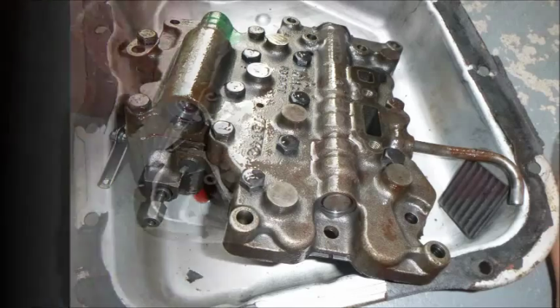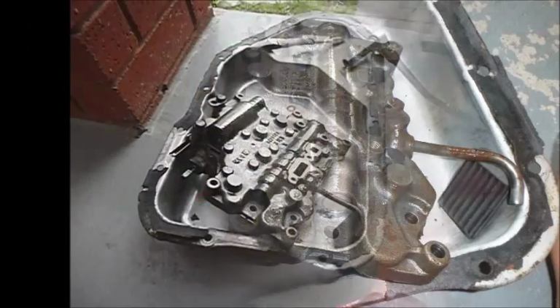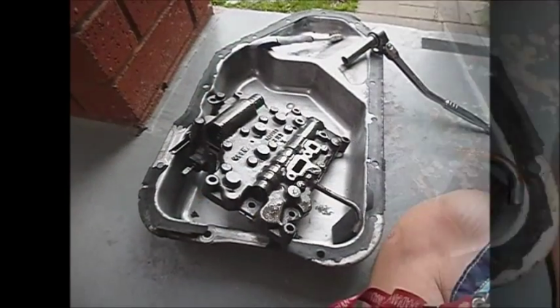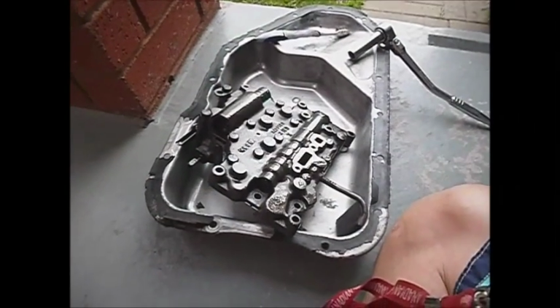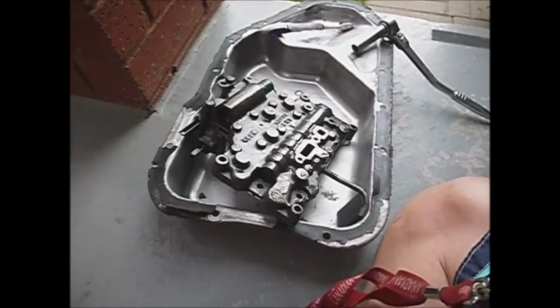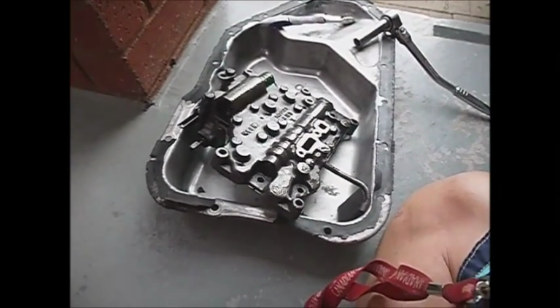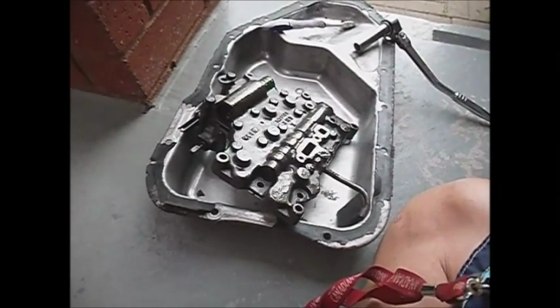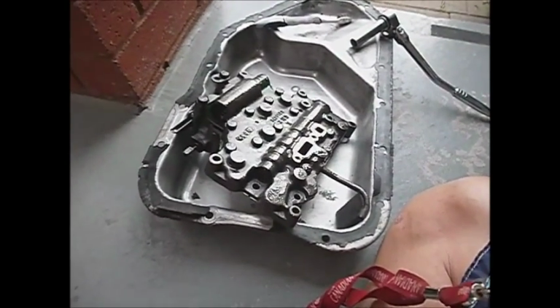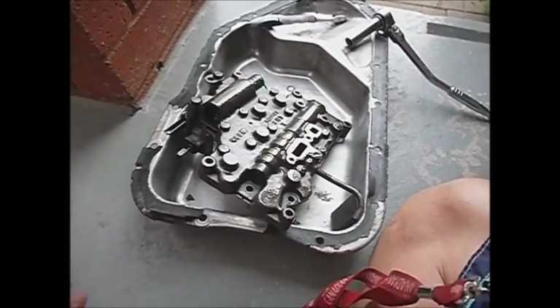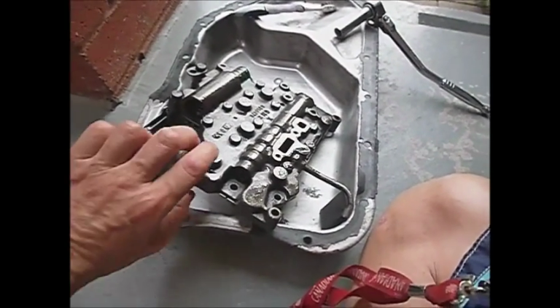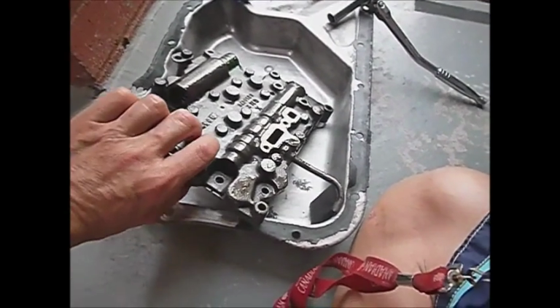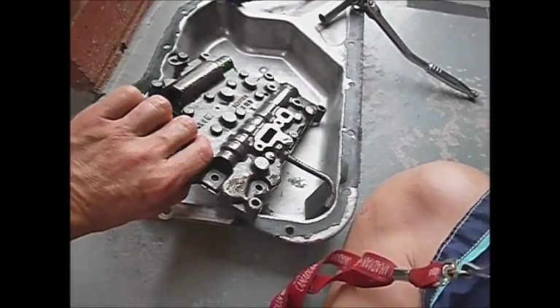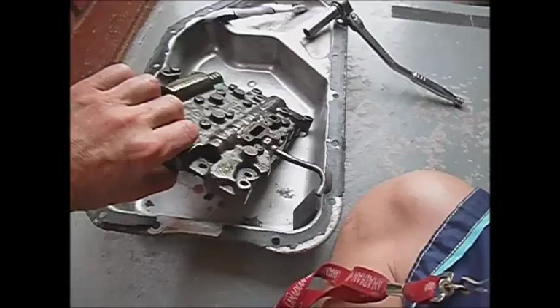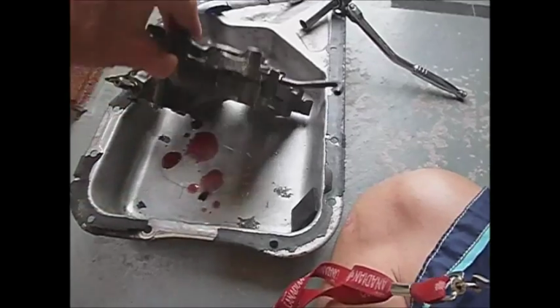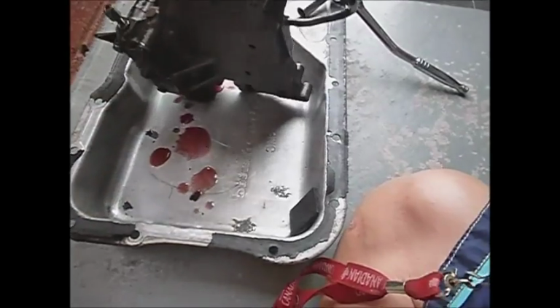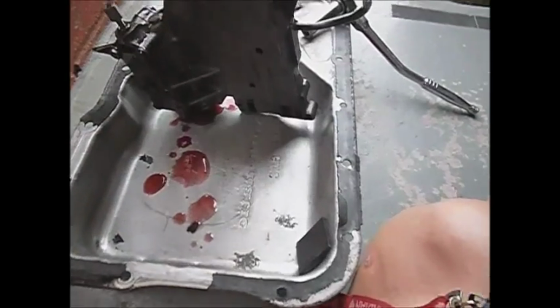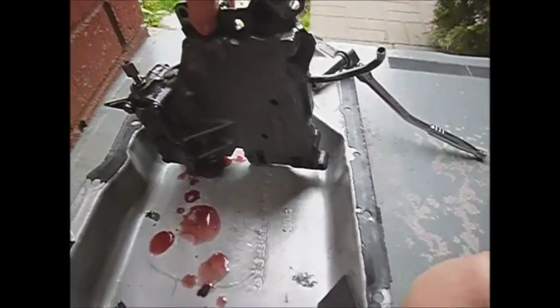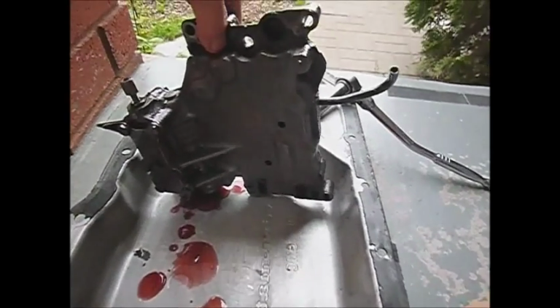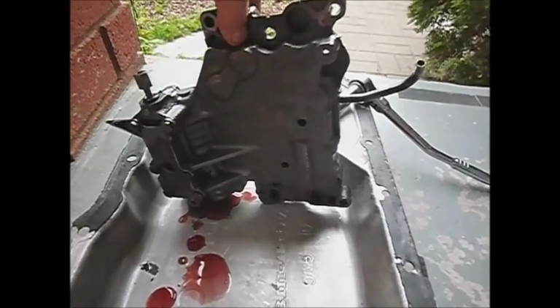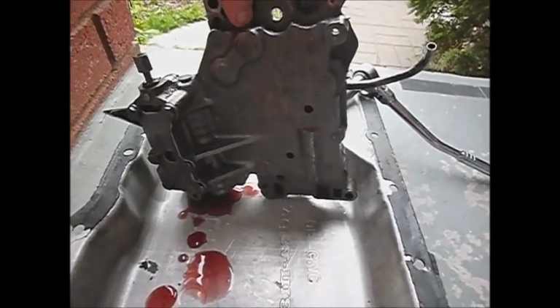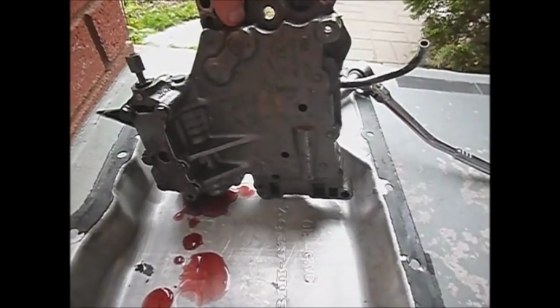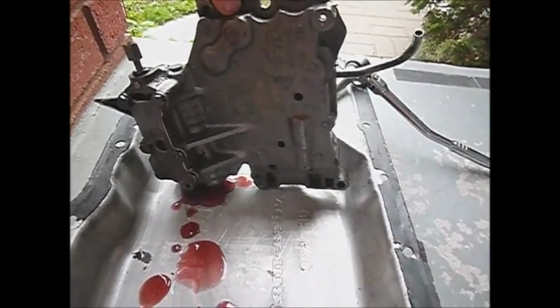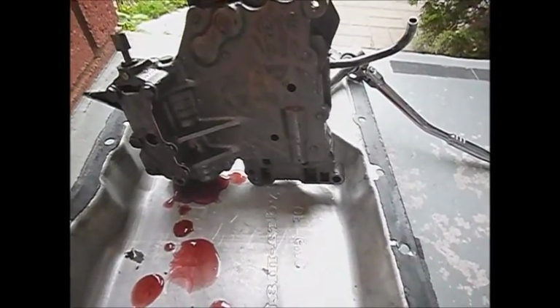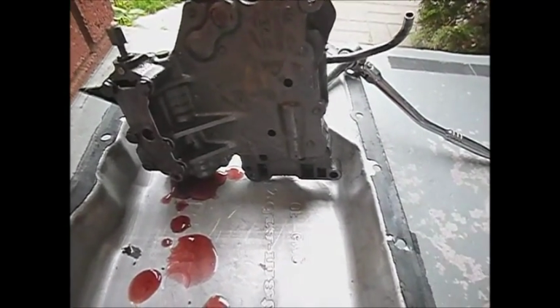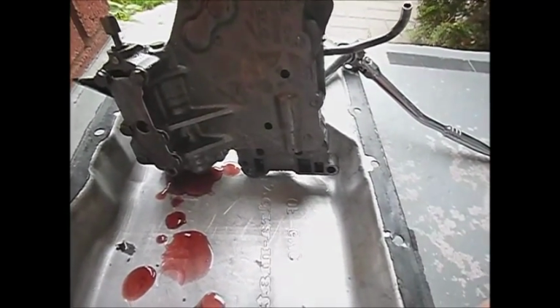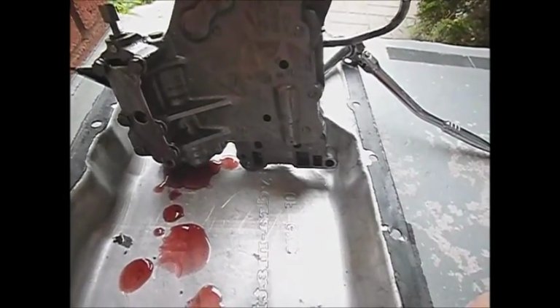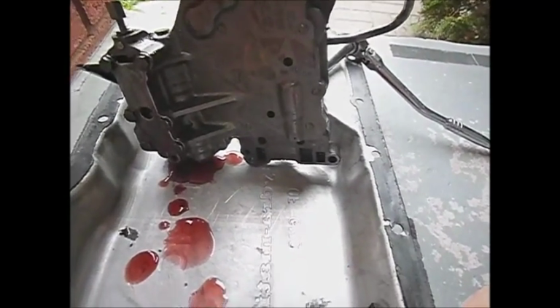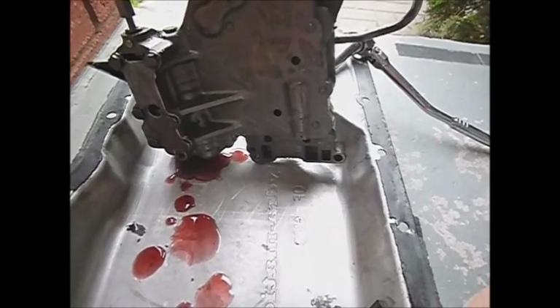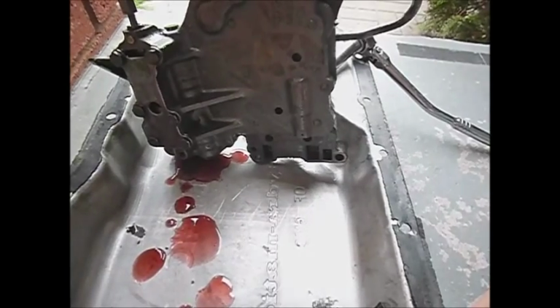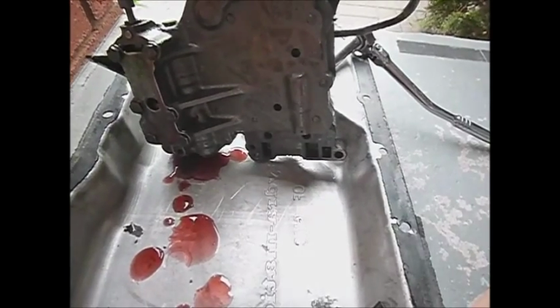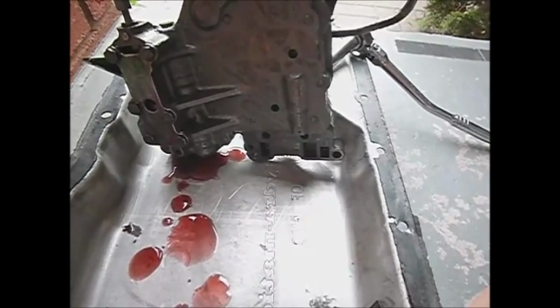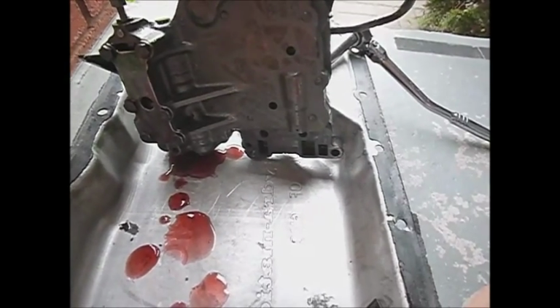We hope to see light at the end of the tunnel. Time to take apart the valve body and give it a good cleaning. Hopefully there won't be too much gunk or crud inside of it, so we'll take it from there and see what happens.